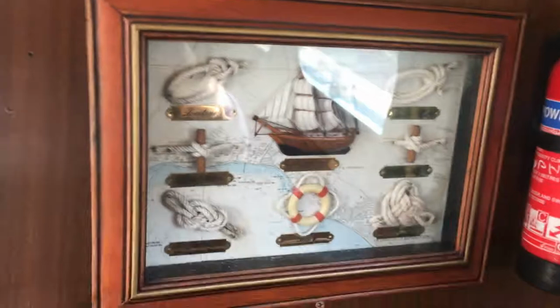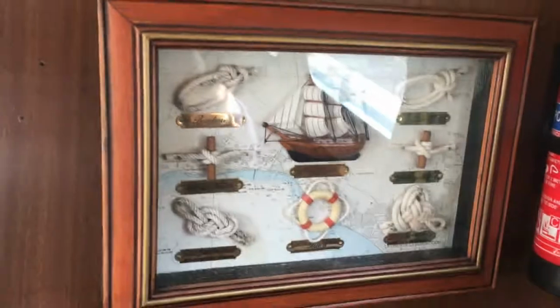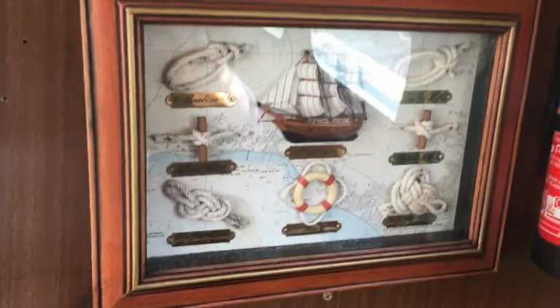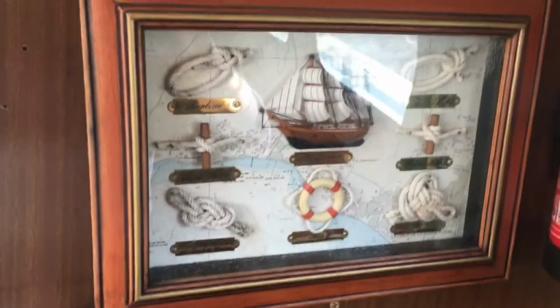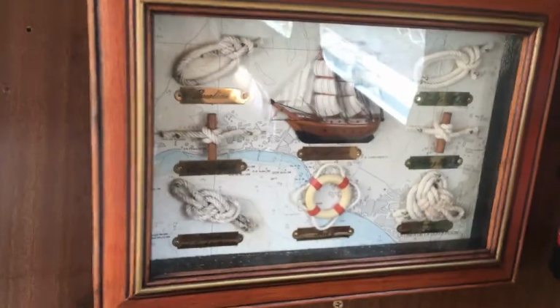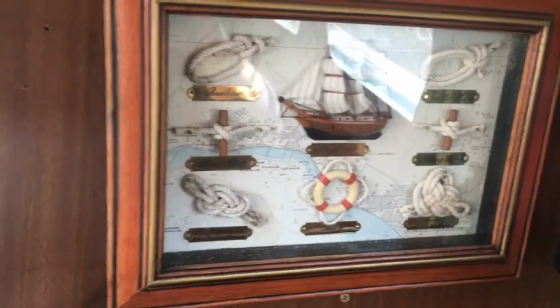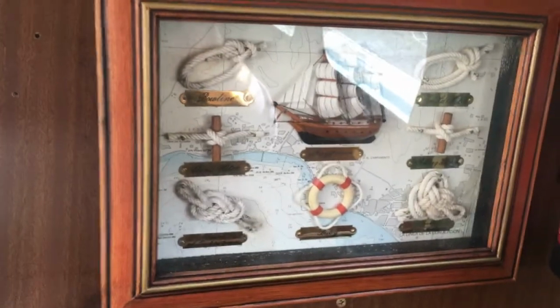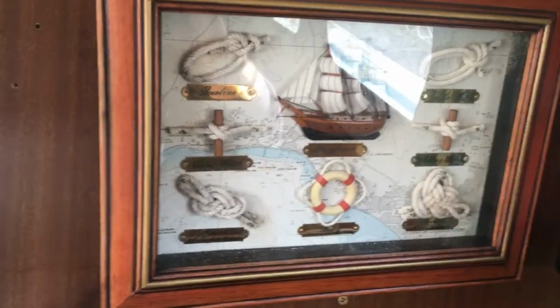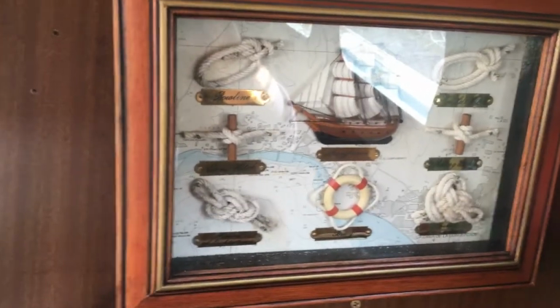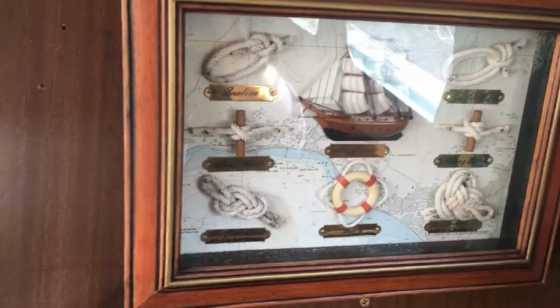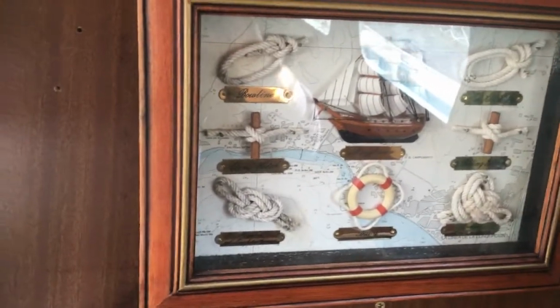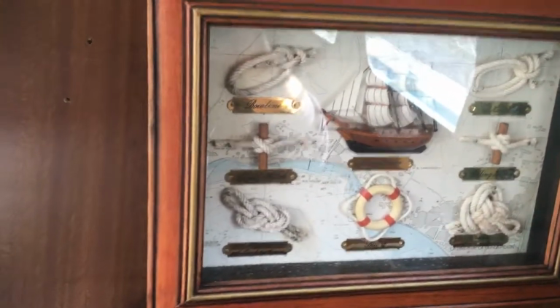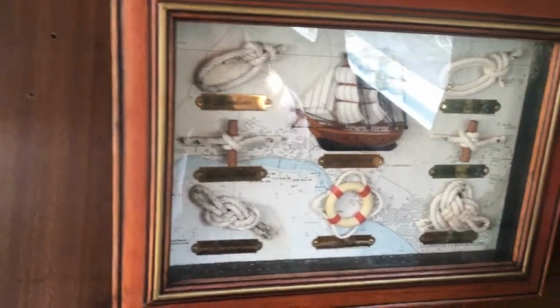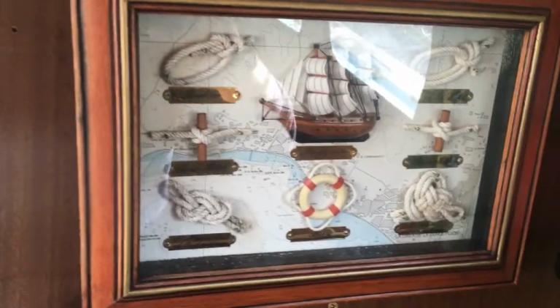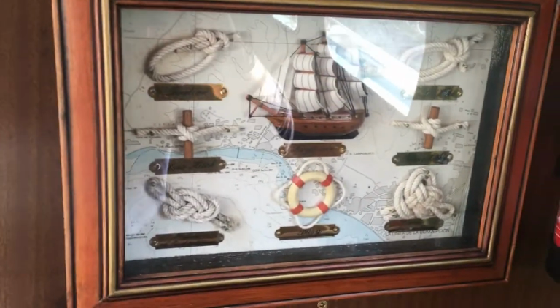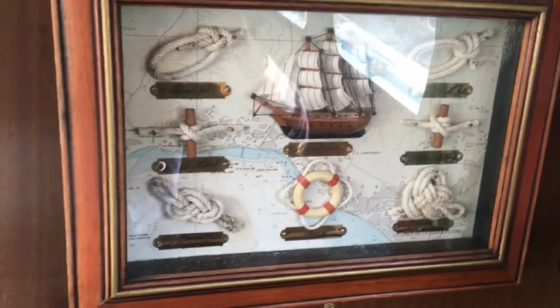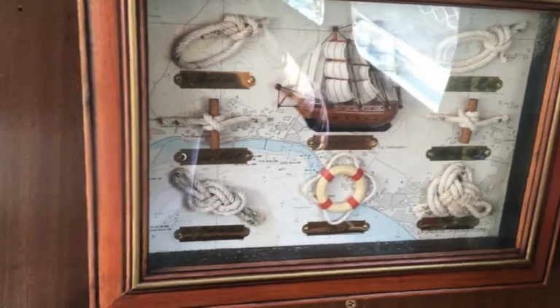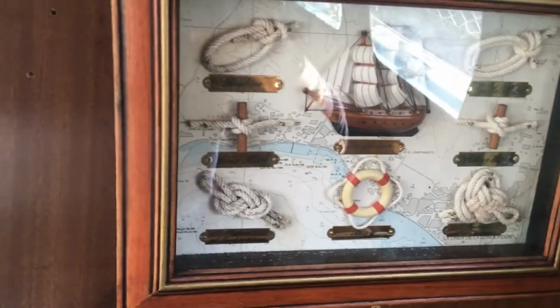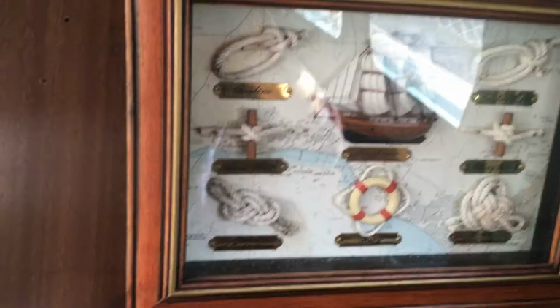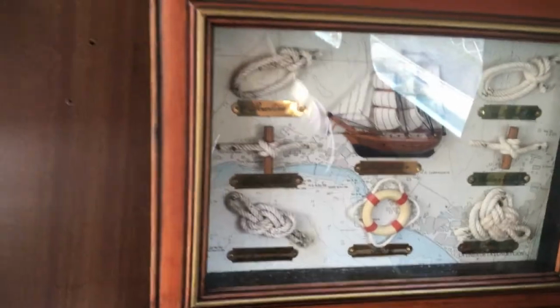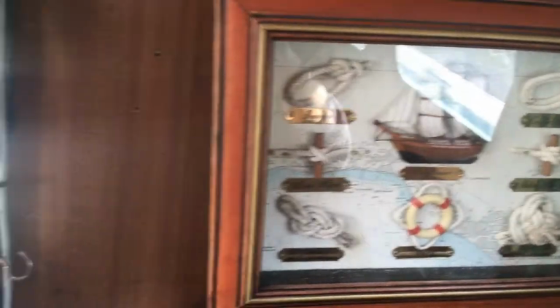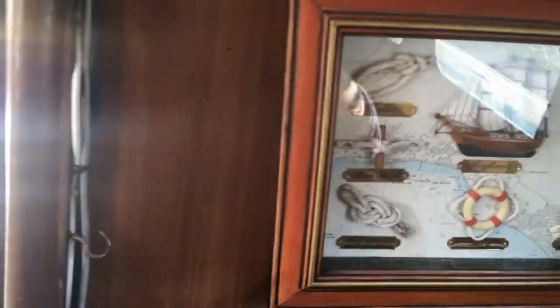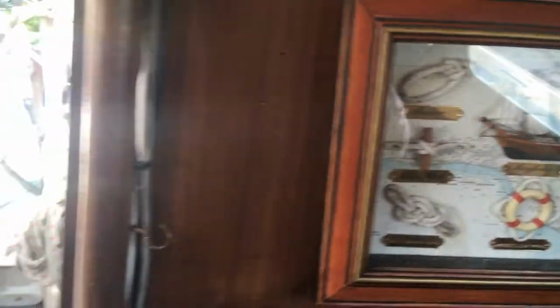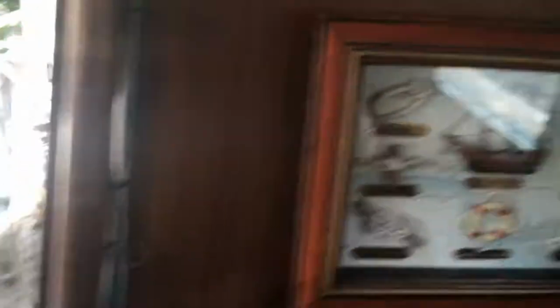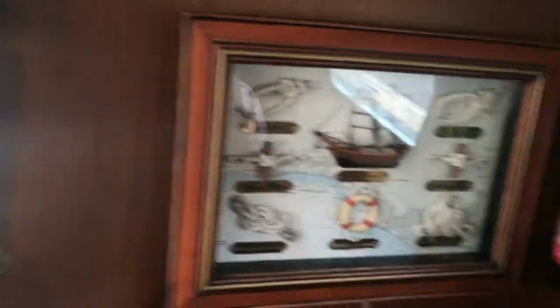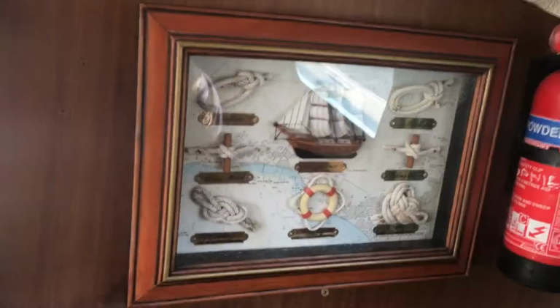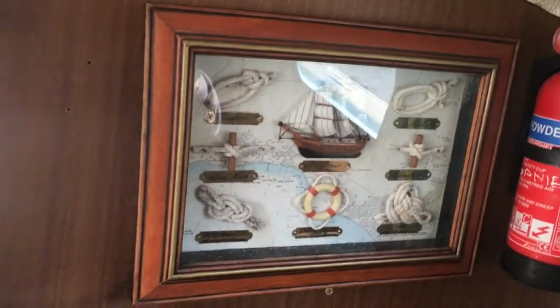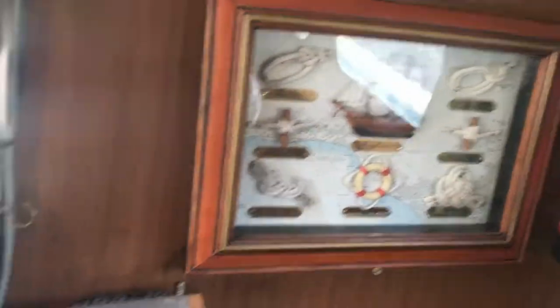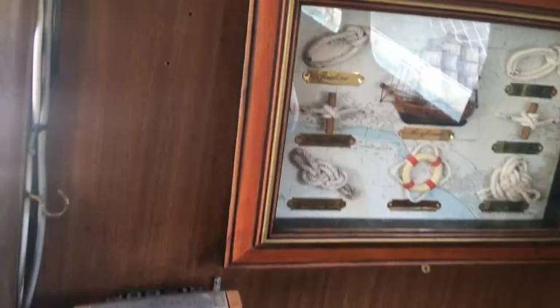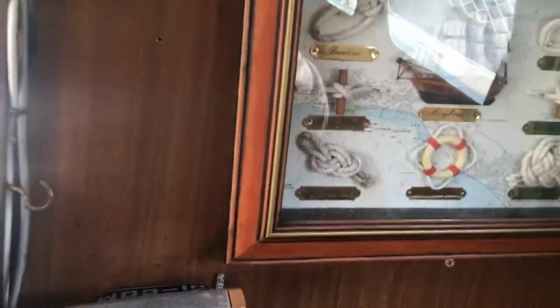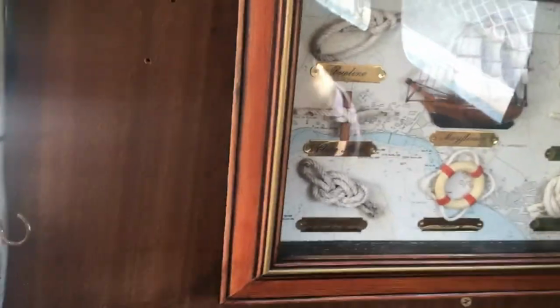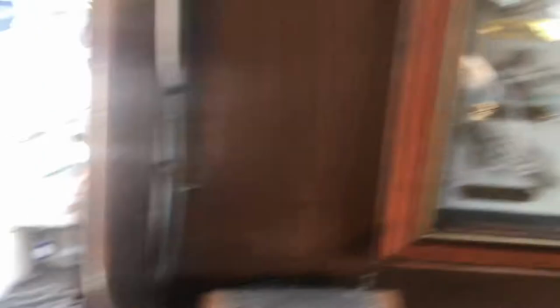Hey guys, this is Ollie at BoatShedBristol.com taking you around our Westerly 32. Got some nice knots — I love my knots.